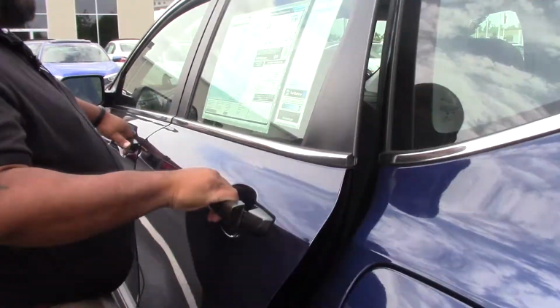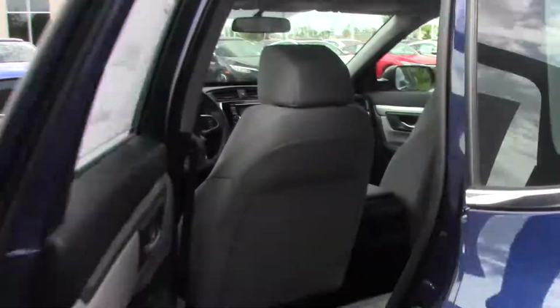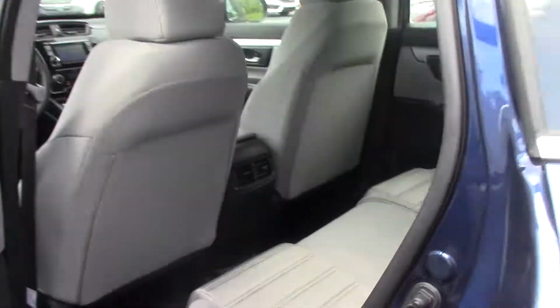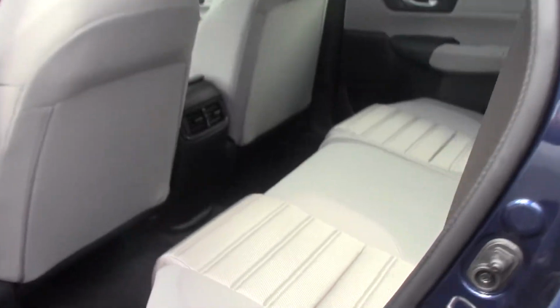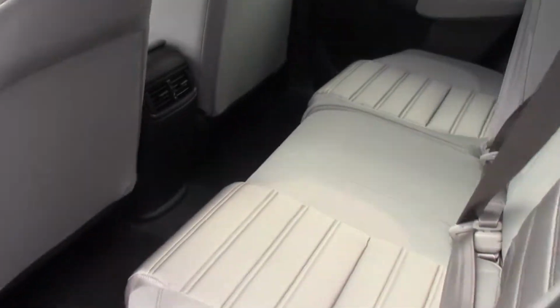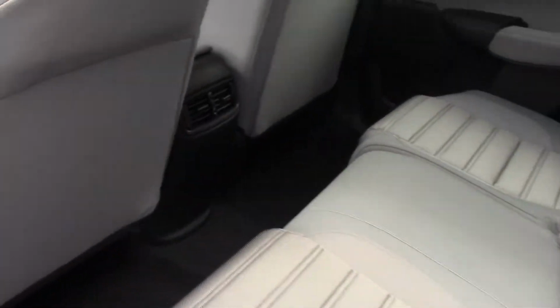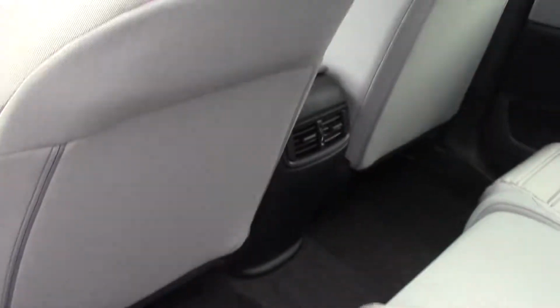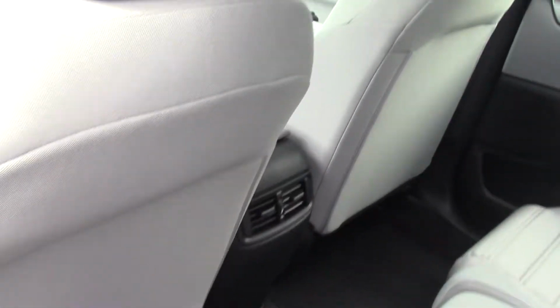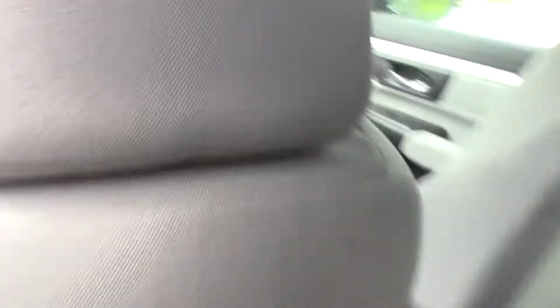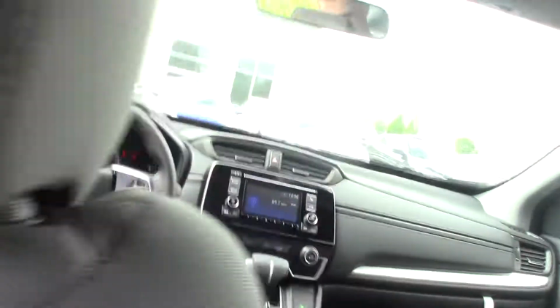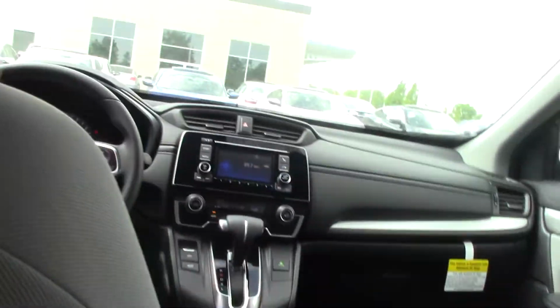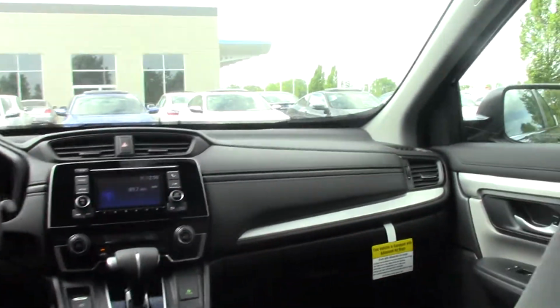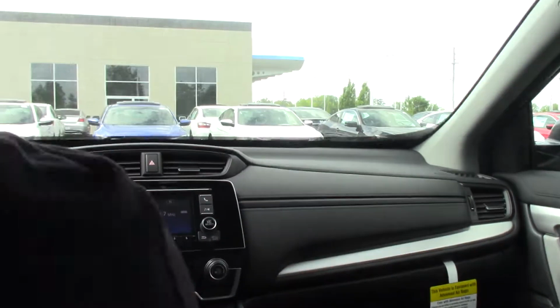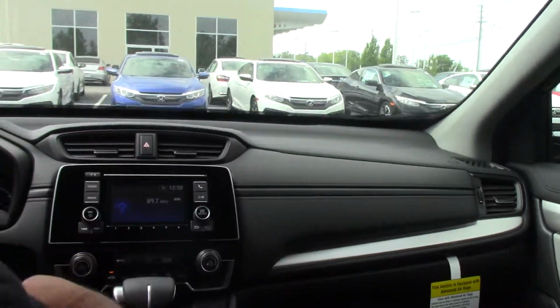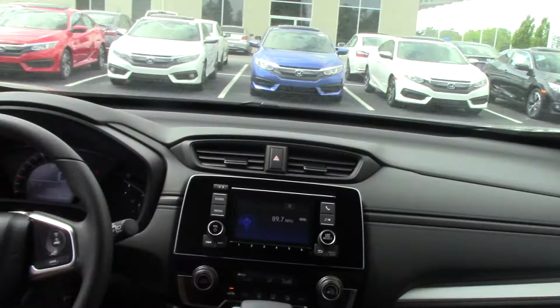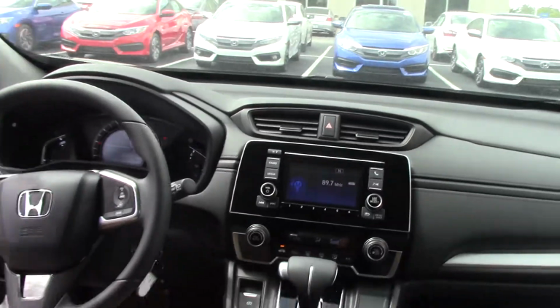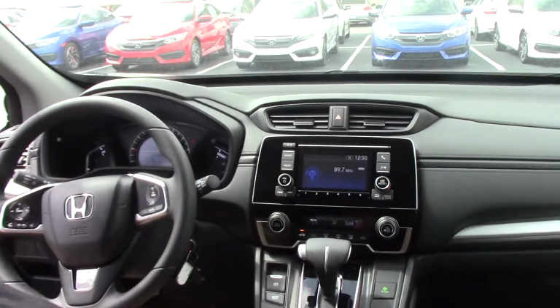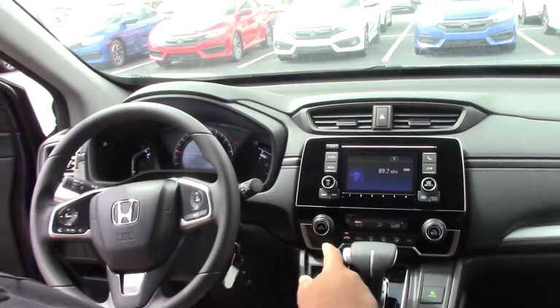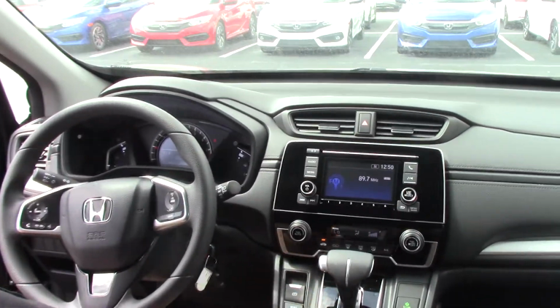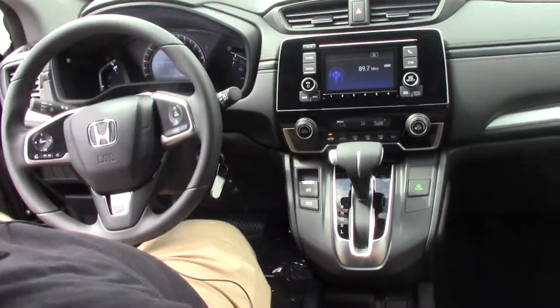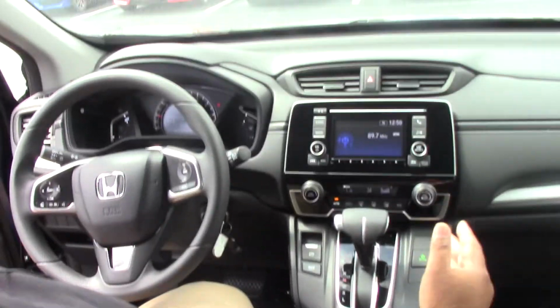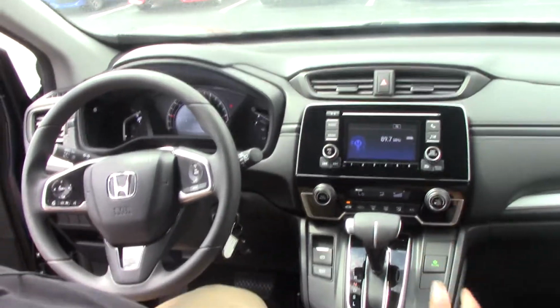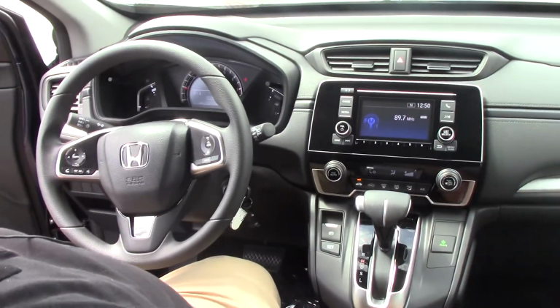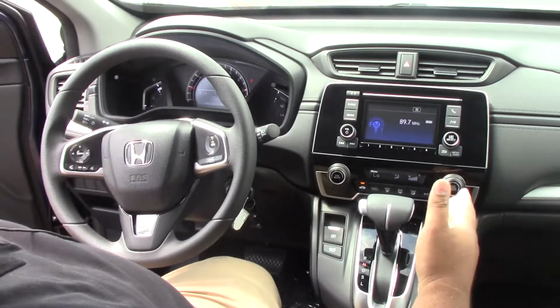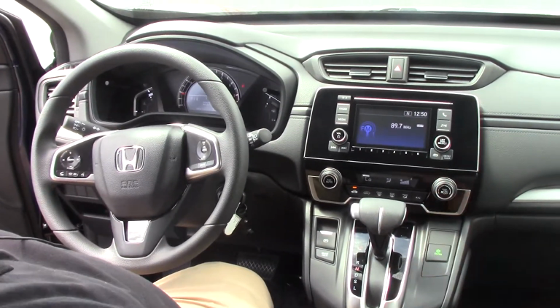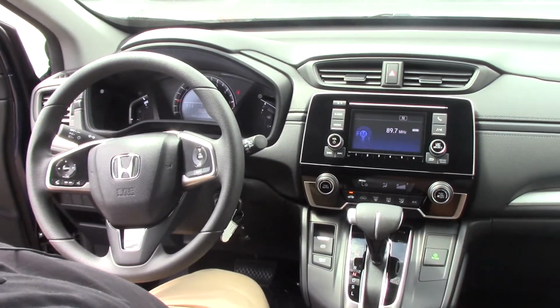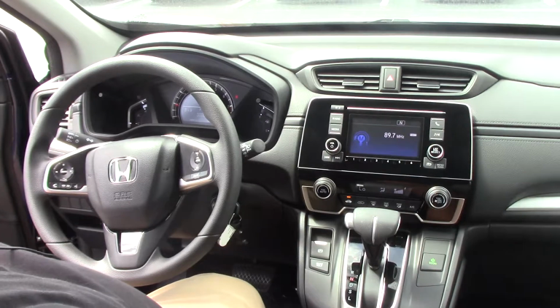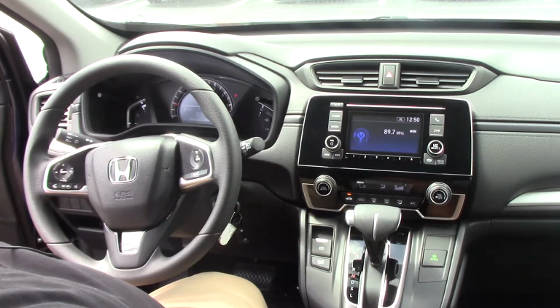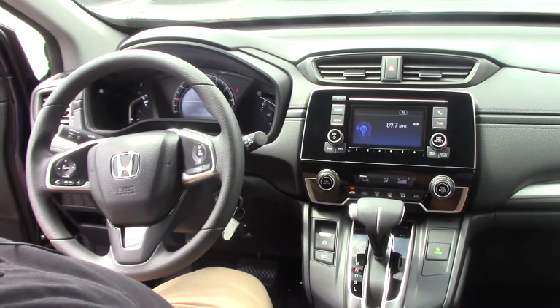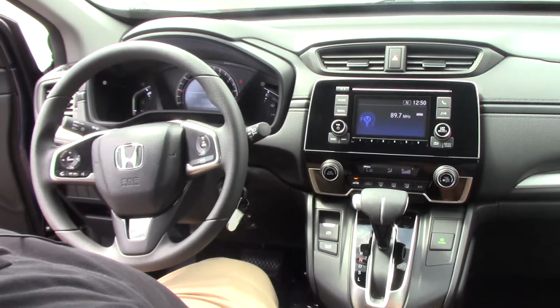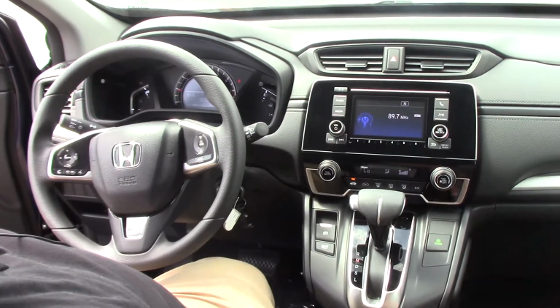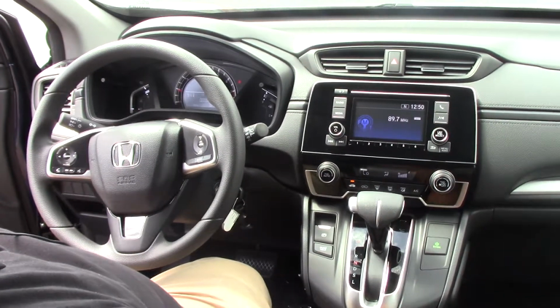Inside, you've got a really nice gray cloth interior. Seats are real comfy. Does have an electronic parking brake, econ, Bluetooth, backup camera. Really nice car. Great gas mileage for an SUV.